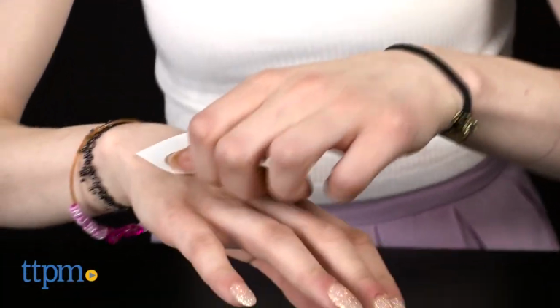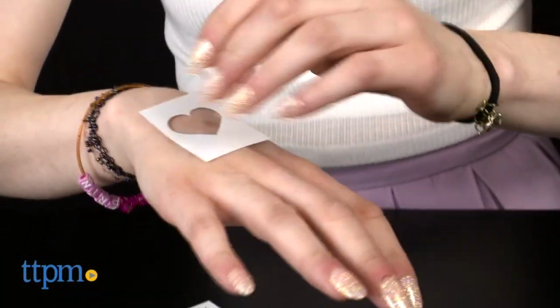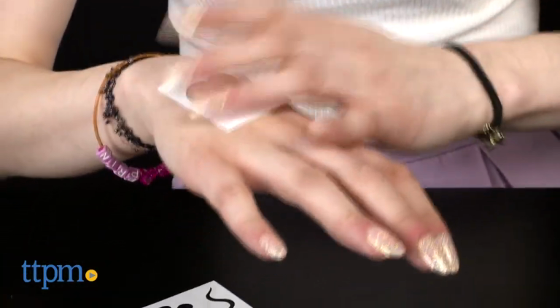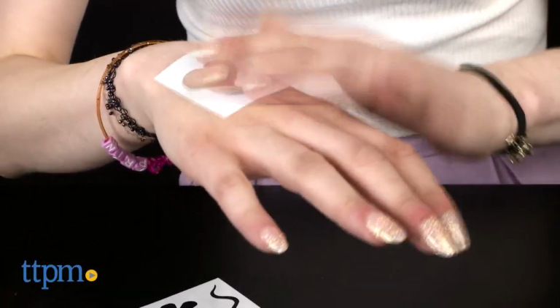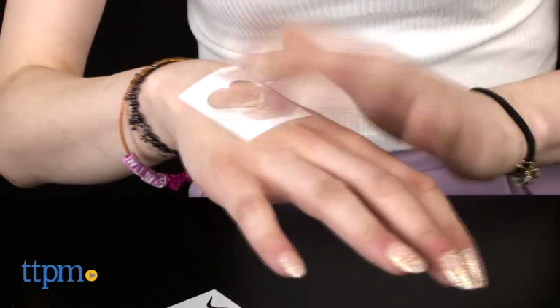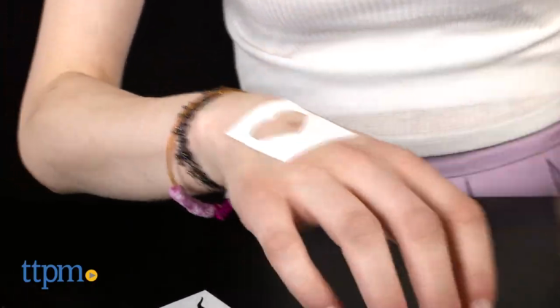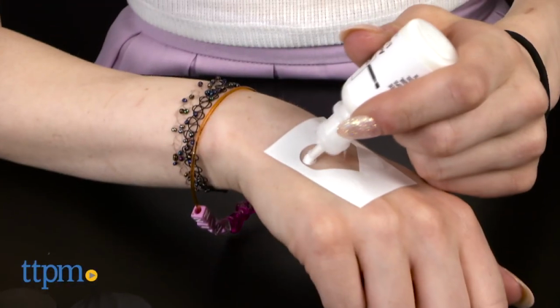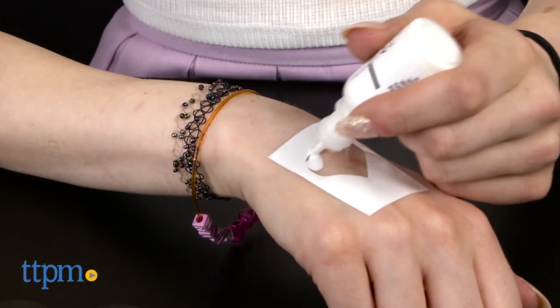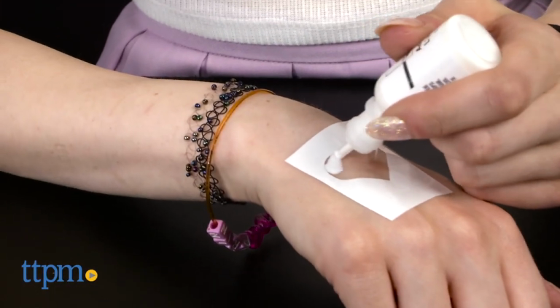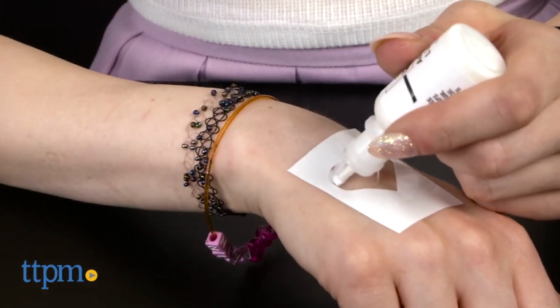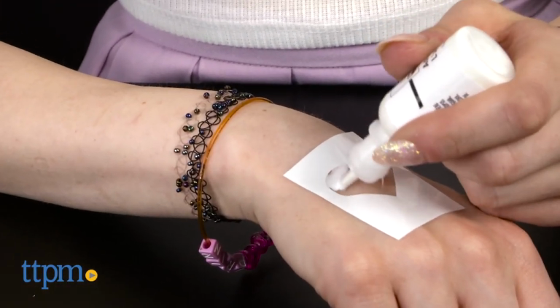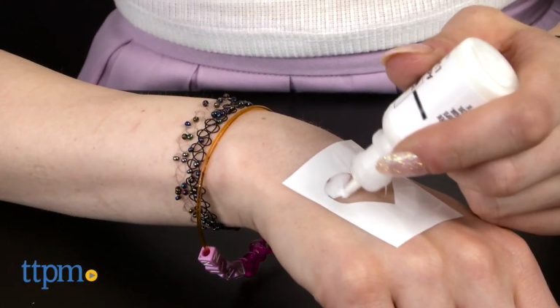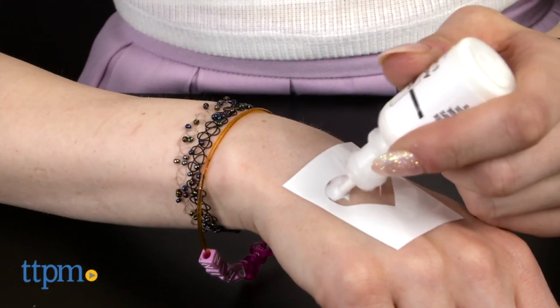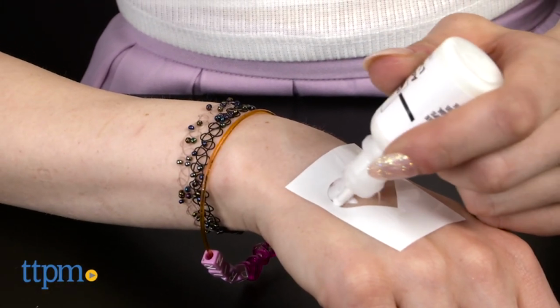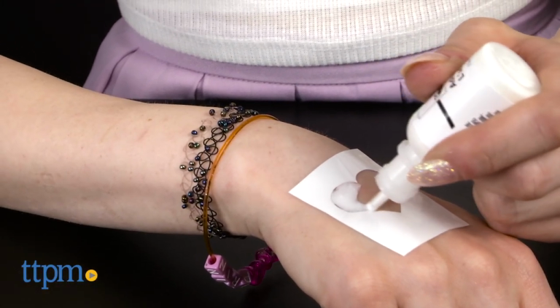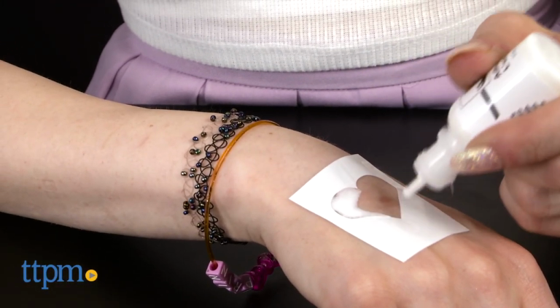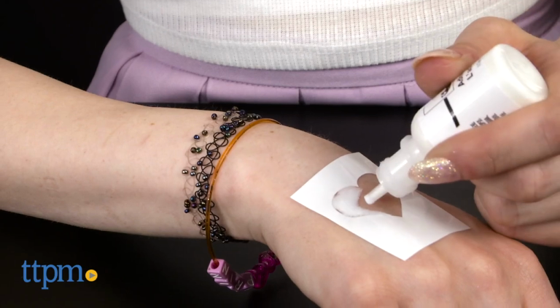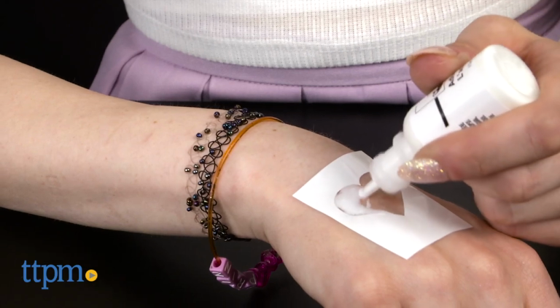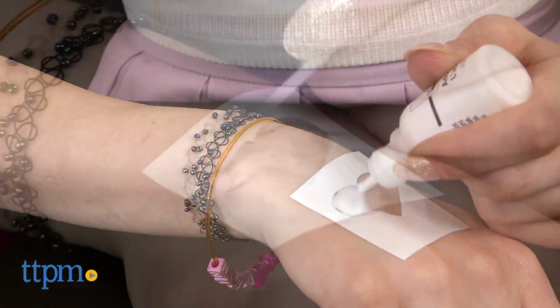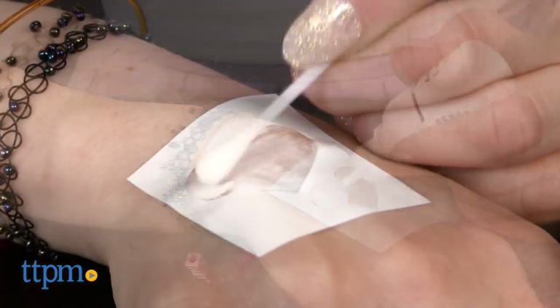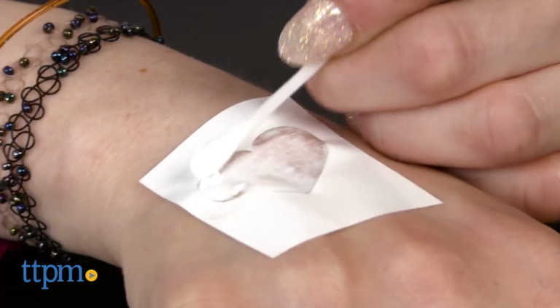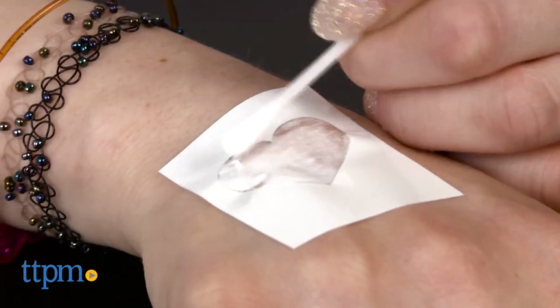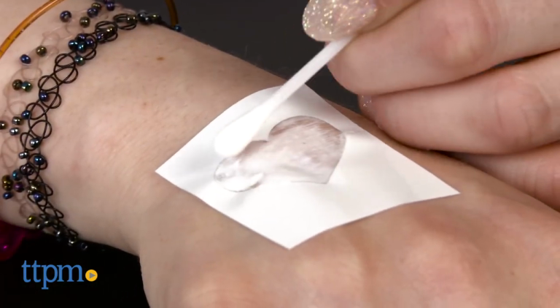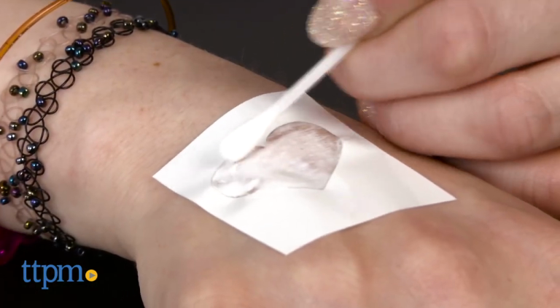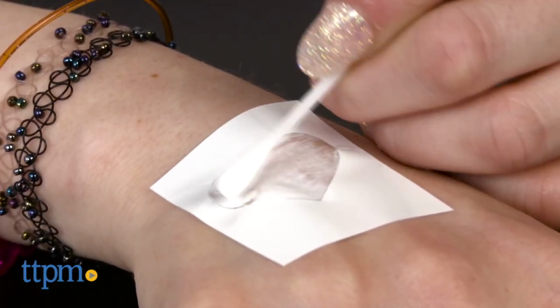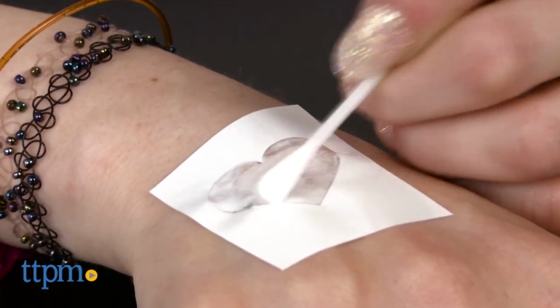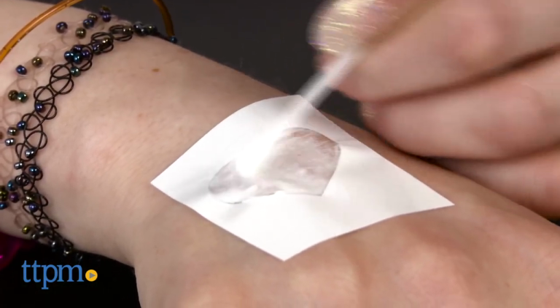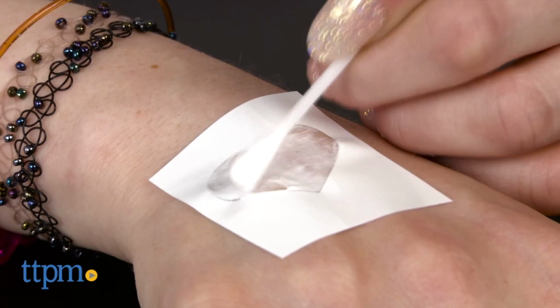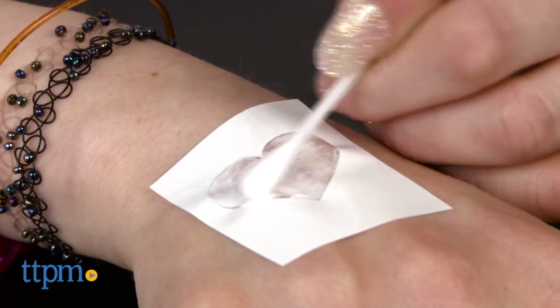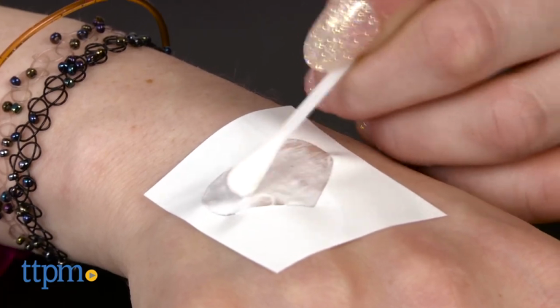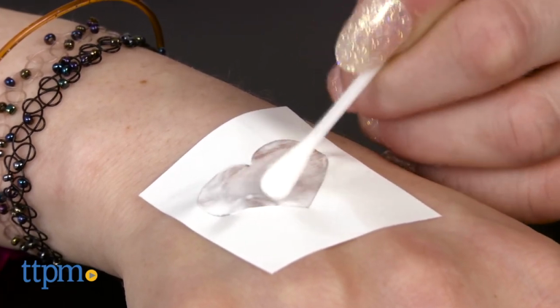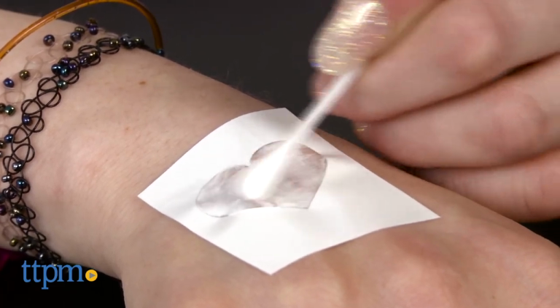There are two ways you can use this kit. You can use the self-adhesive stencils for pre-made designs, or you can use the fine tip applicator to free draw your own designs directly onto your skin. The tattoos will last for several days or until removed with baby oil.